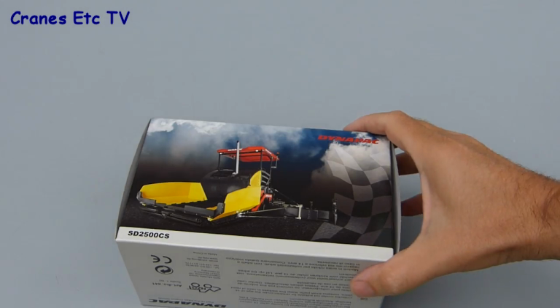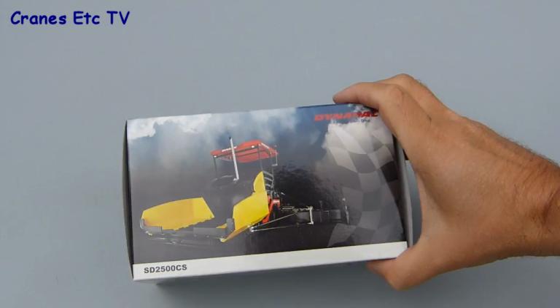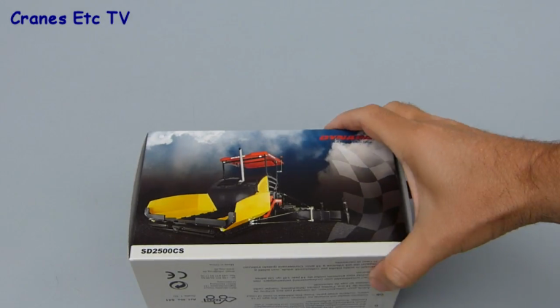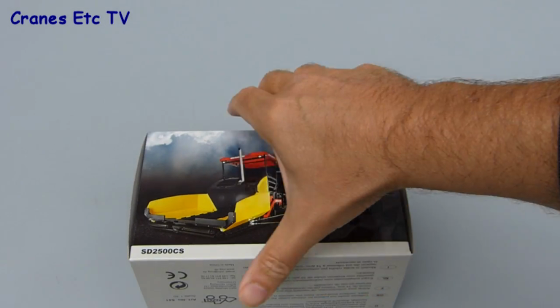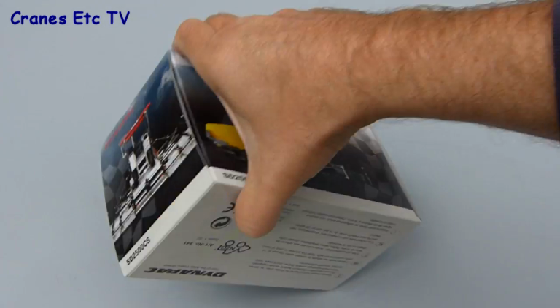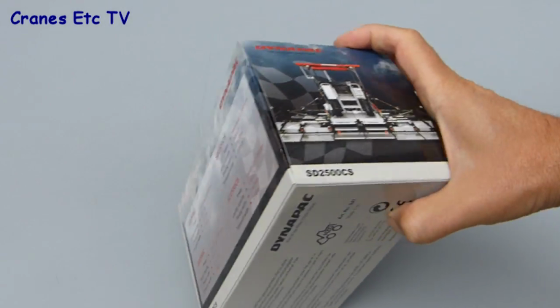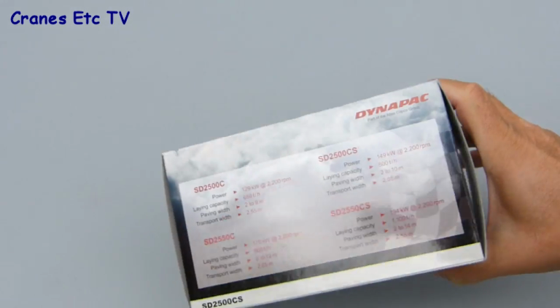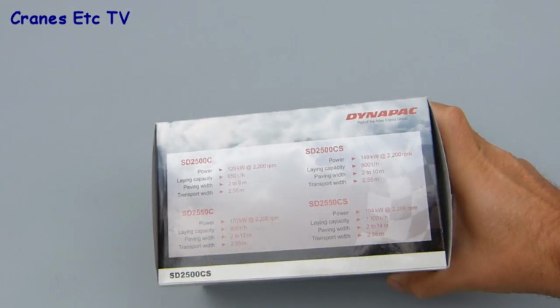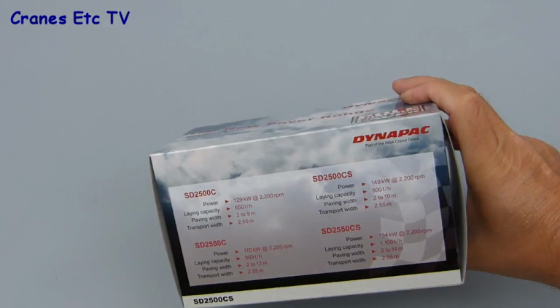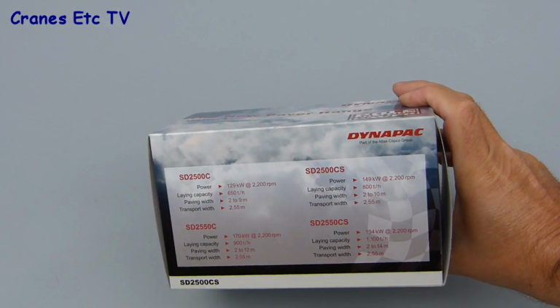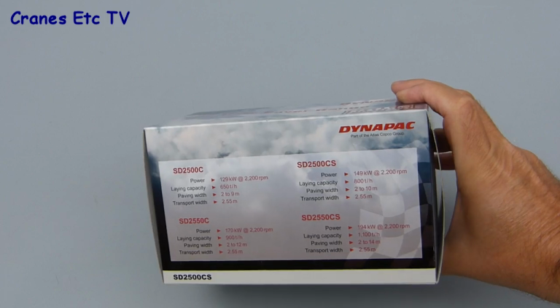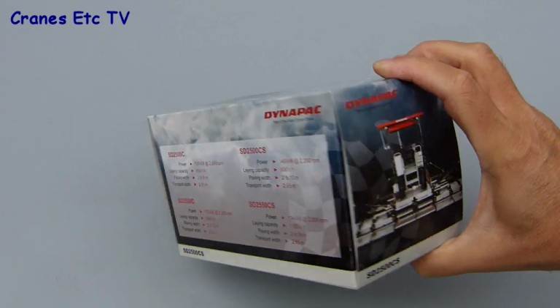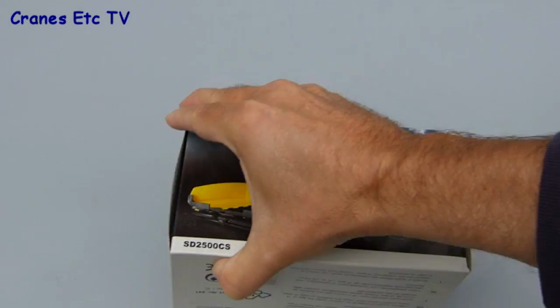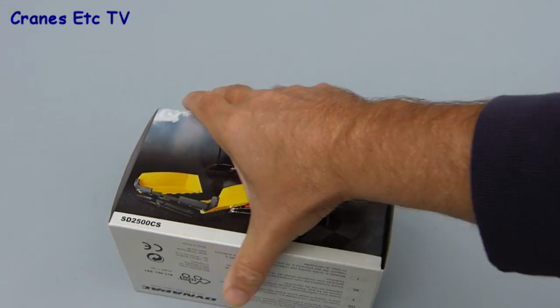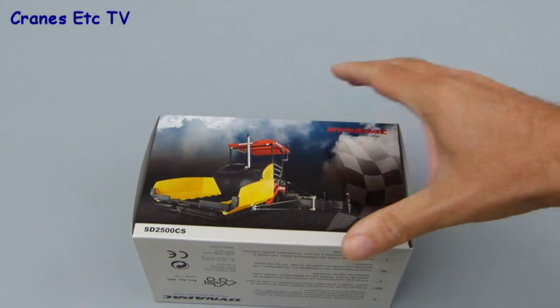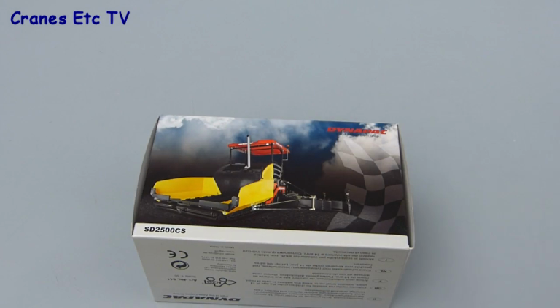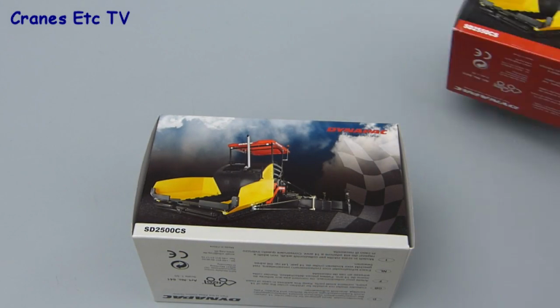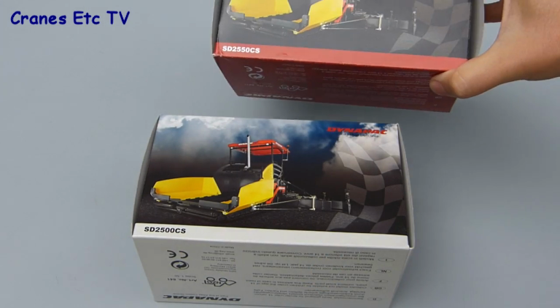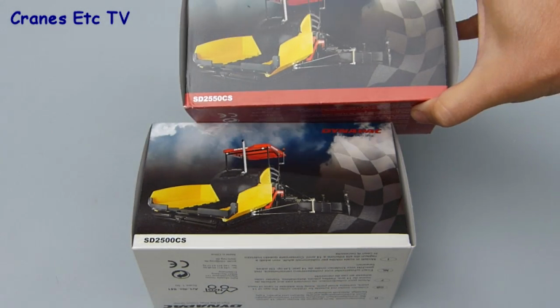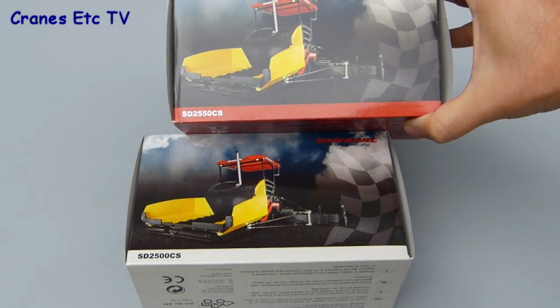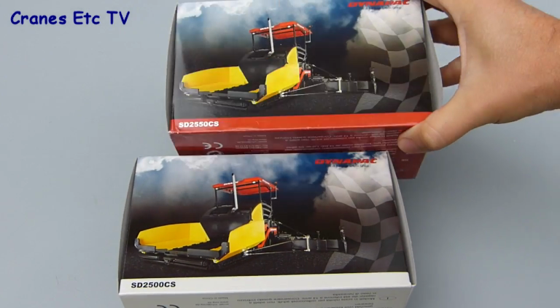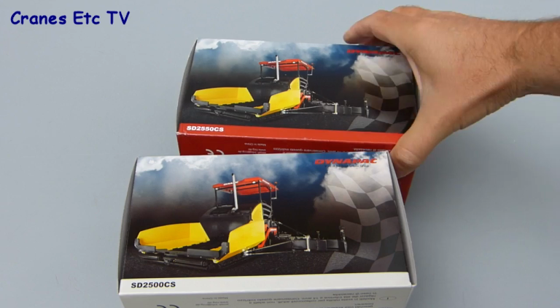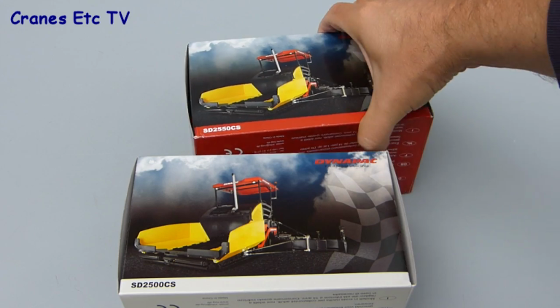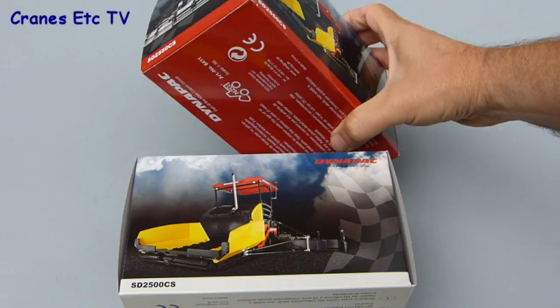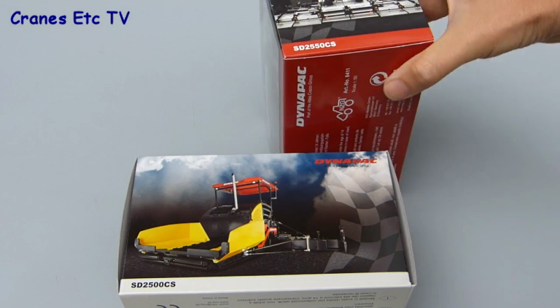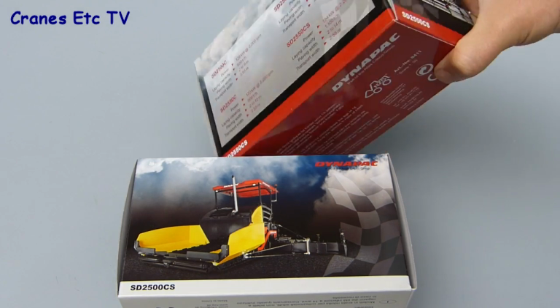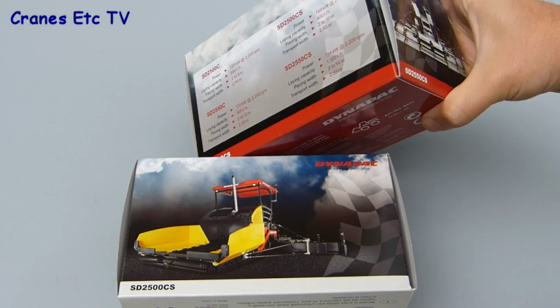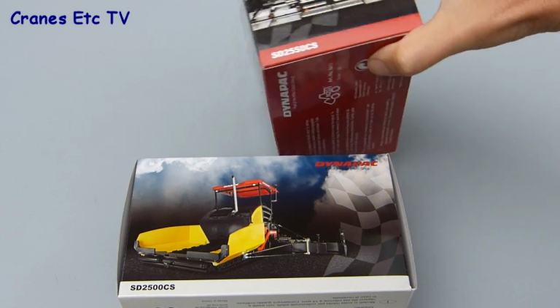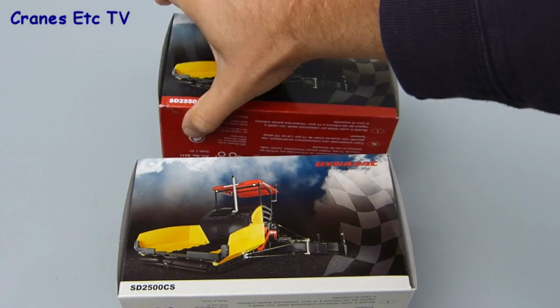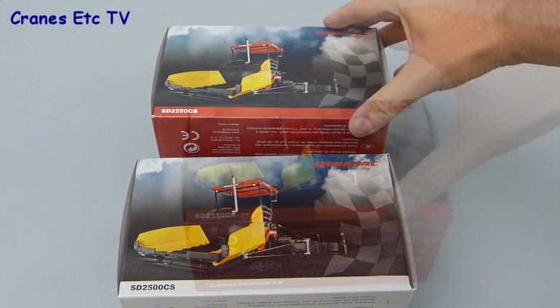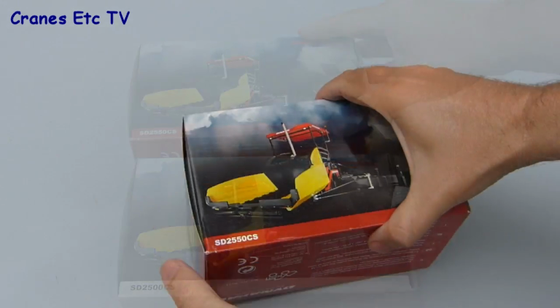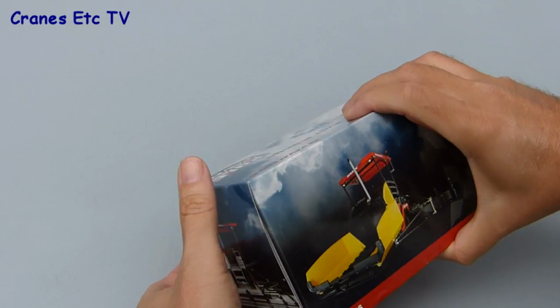Both models come in a very similar Dynapak branded box. The 2500 has a grey decoration and the 2550 has a red decoration. Both models include some technical information about the real machines on the back.